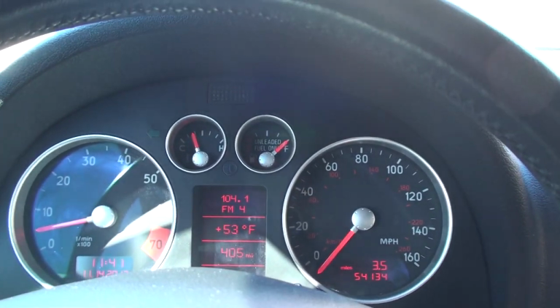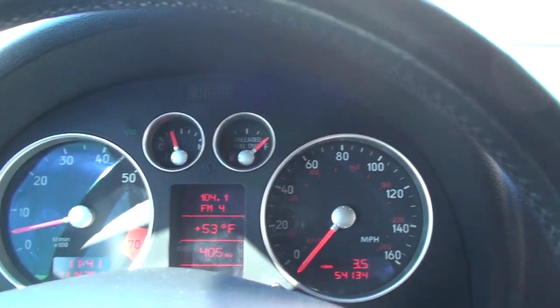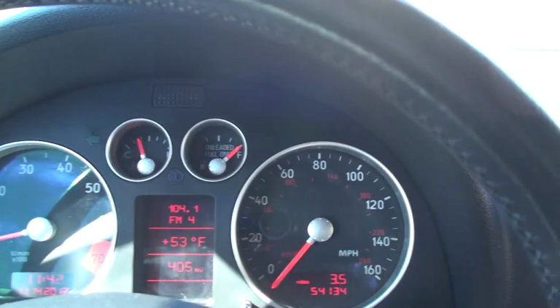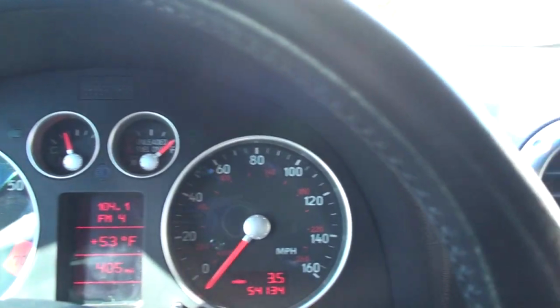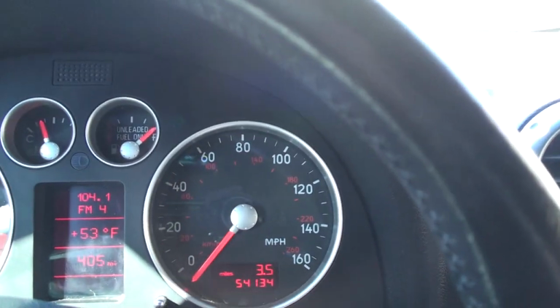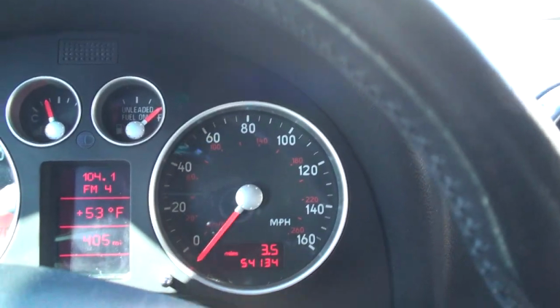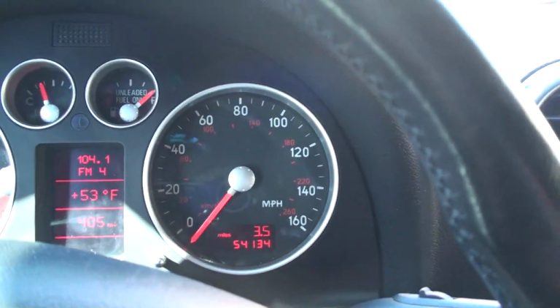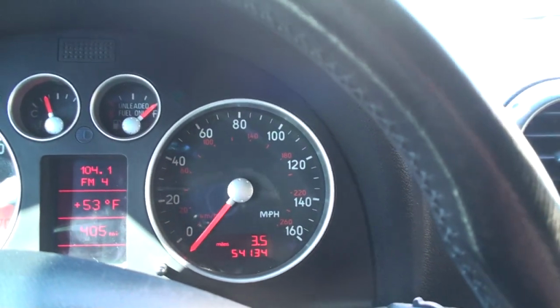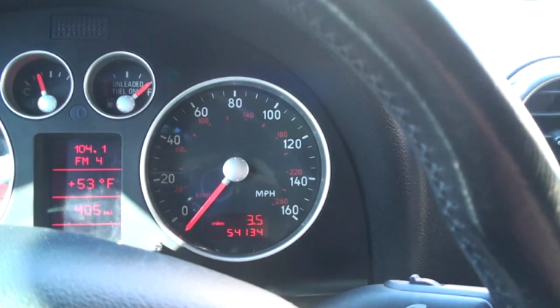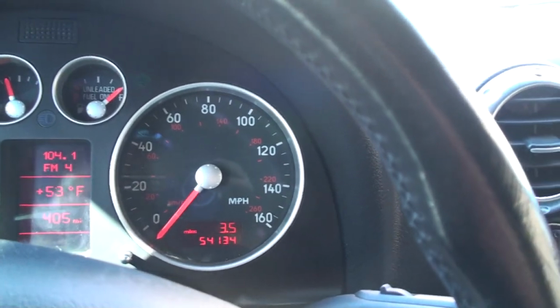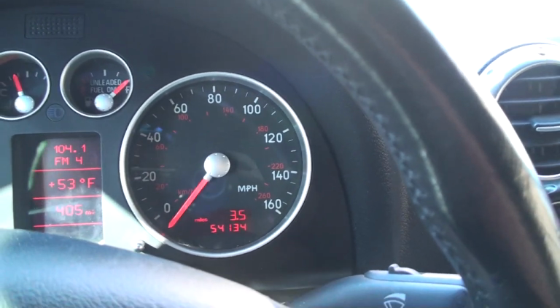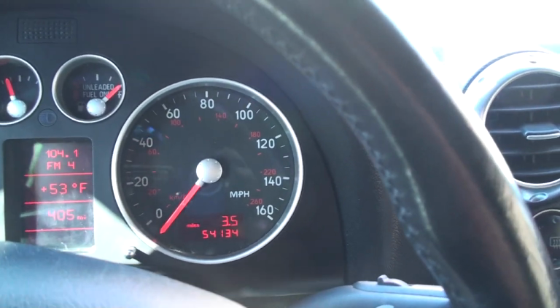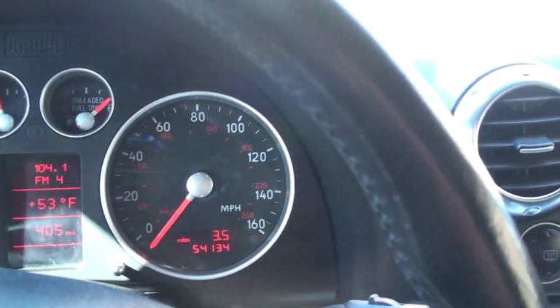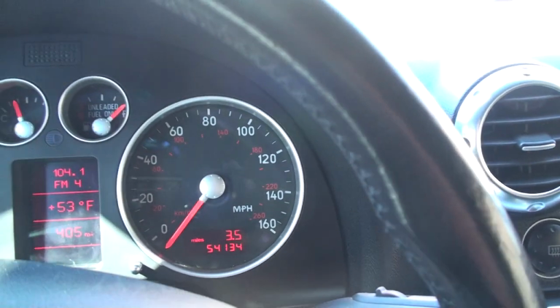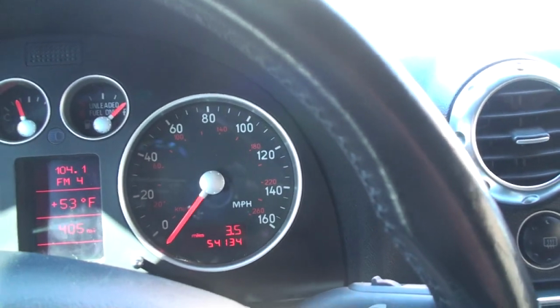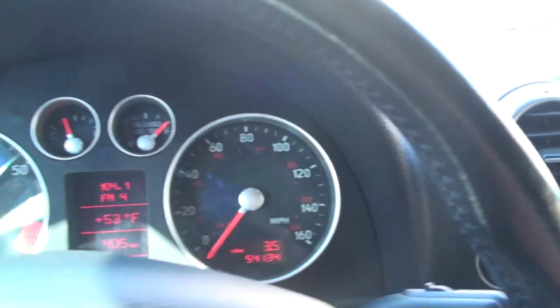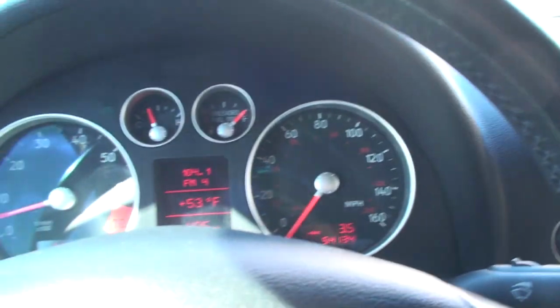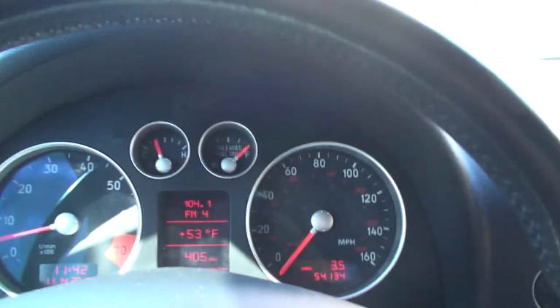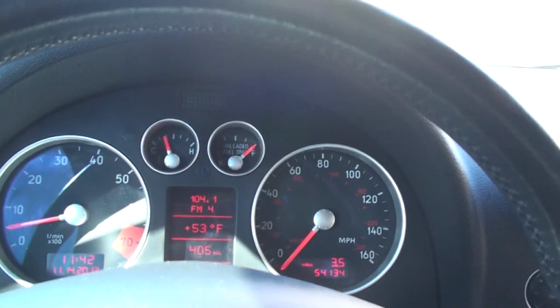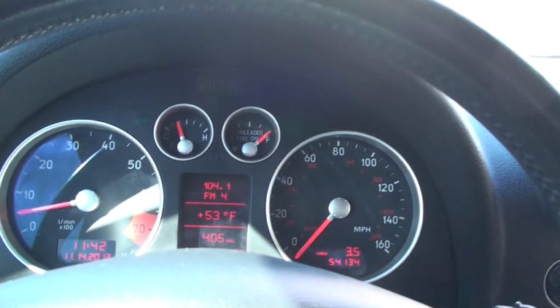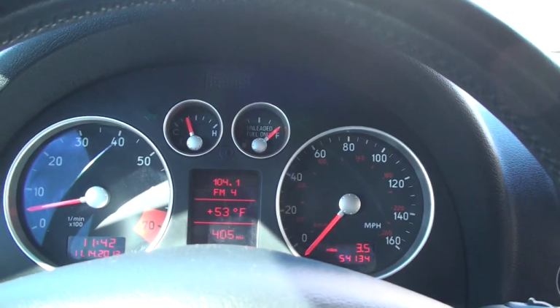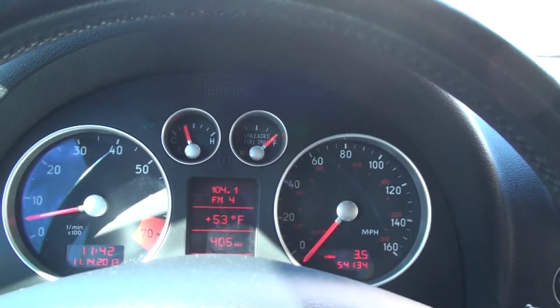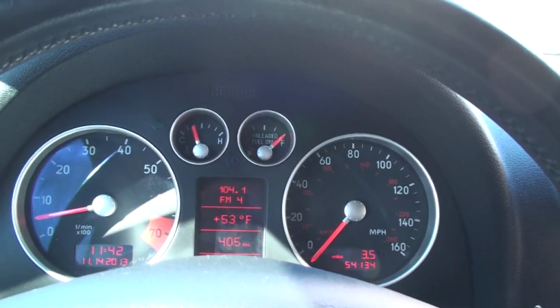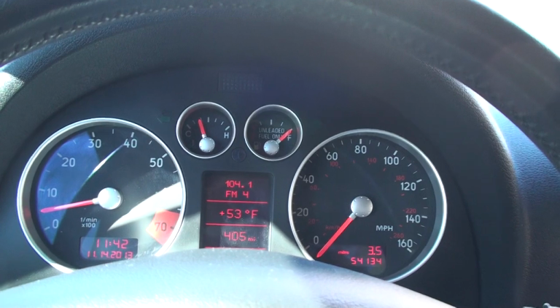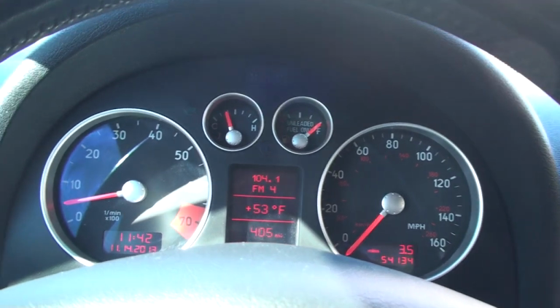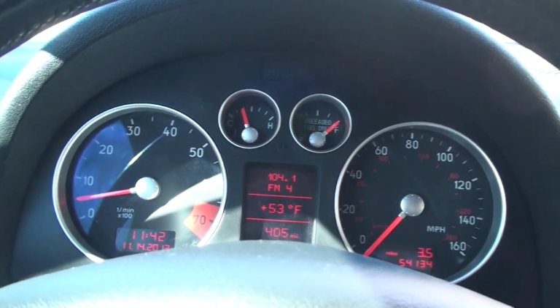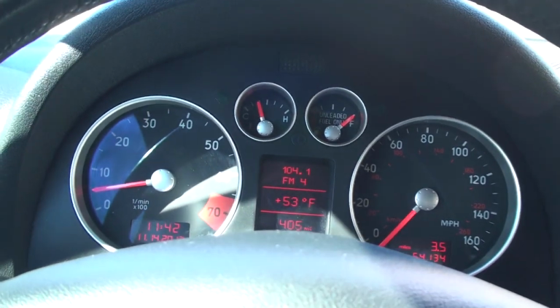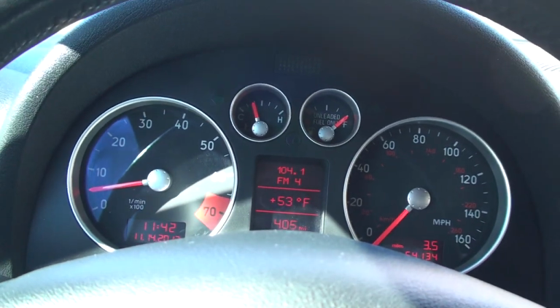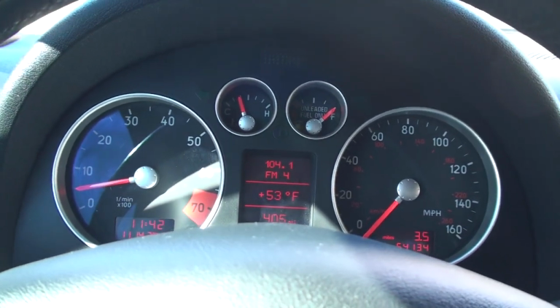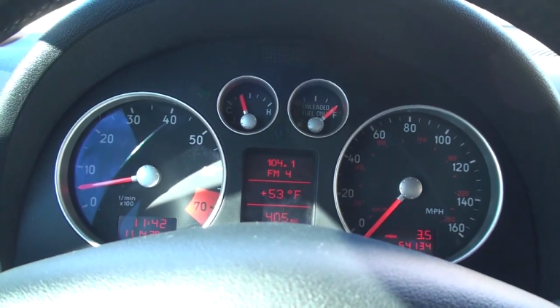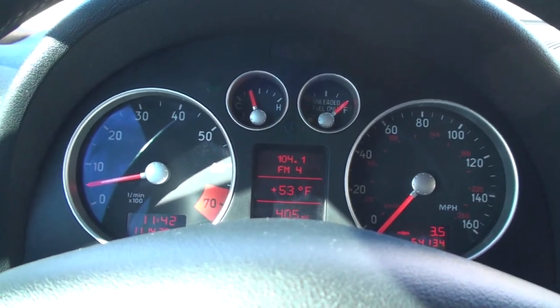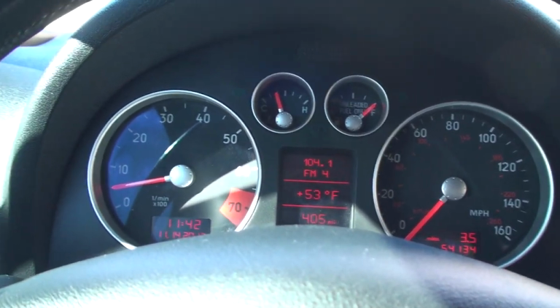It's only at 54,134 miles. That's very low miles for an '02. Obviously this was a weekend car — just a toy.